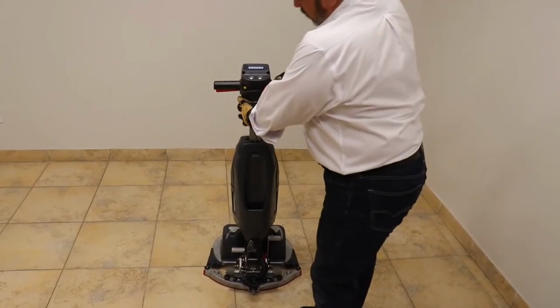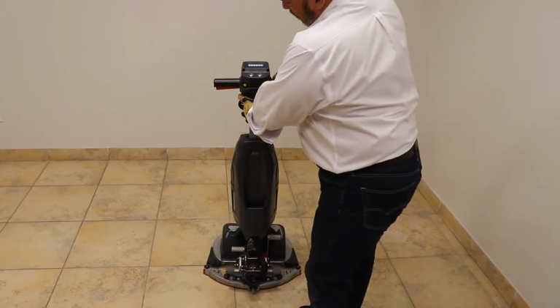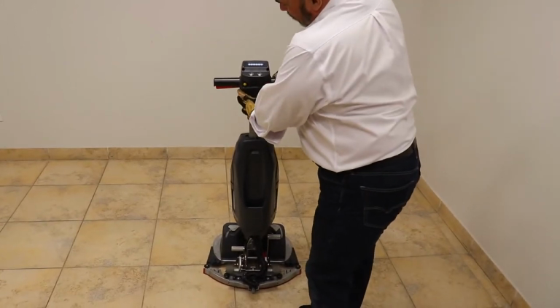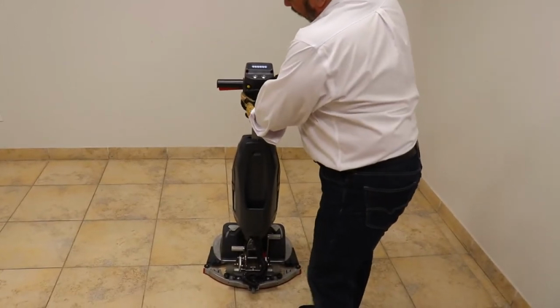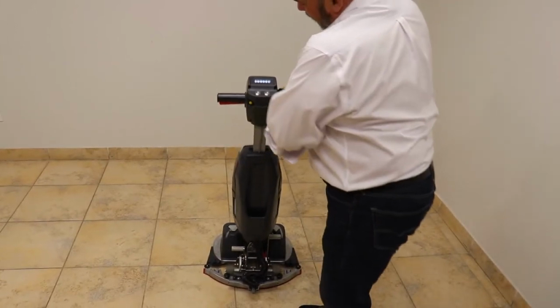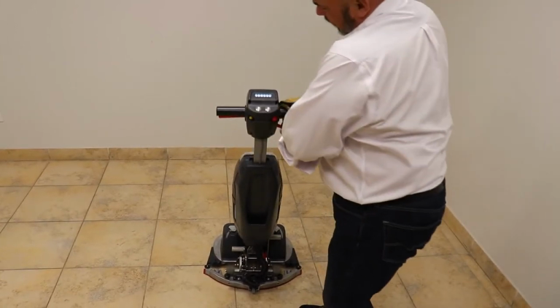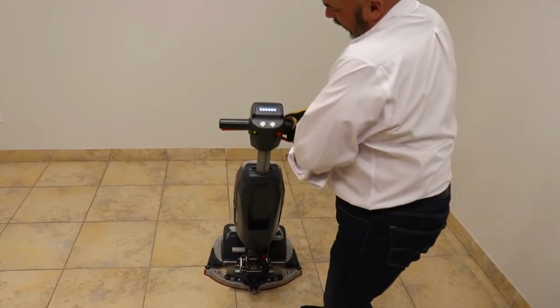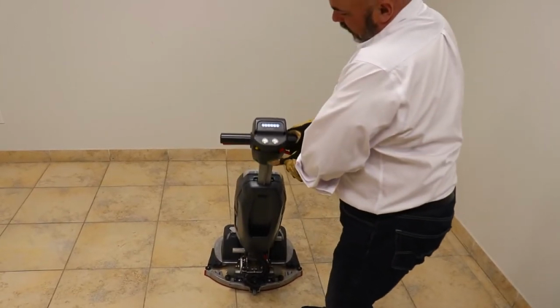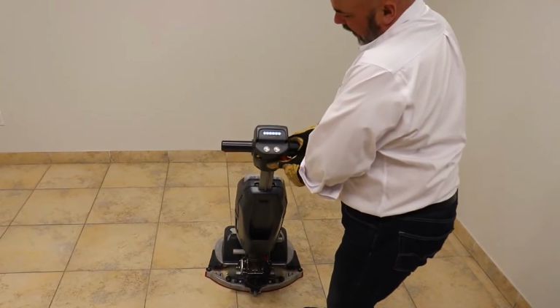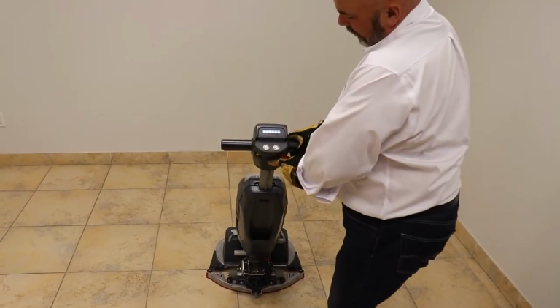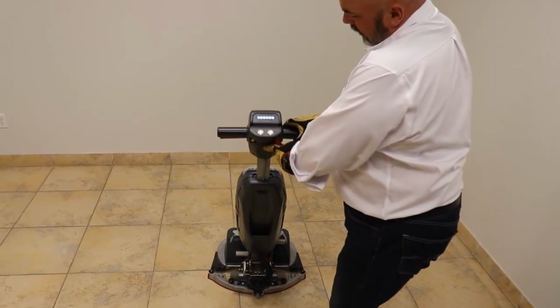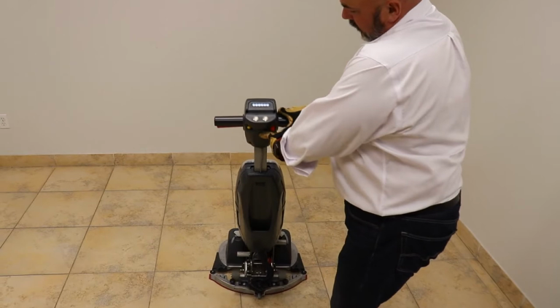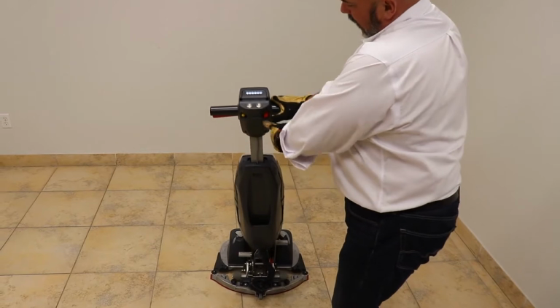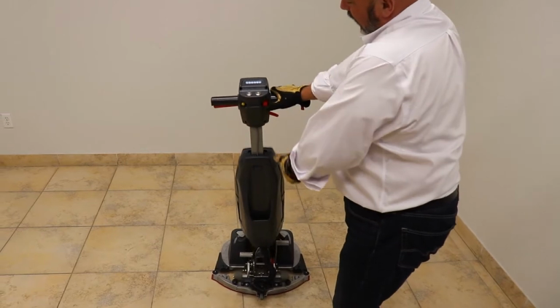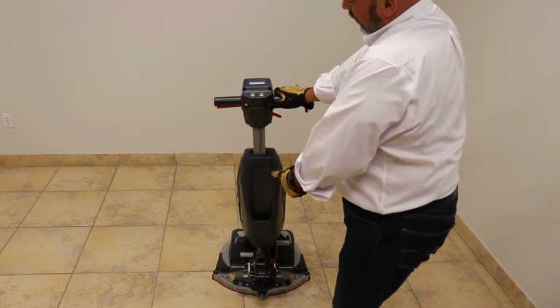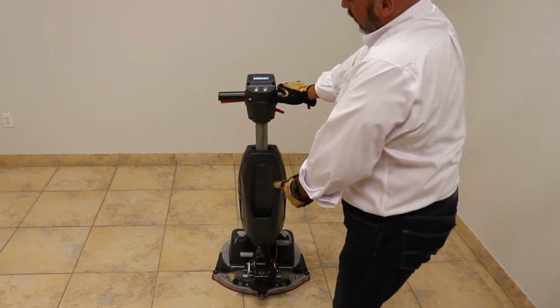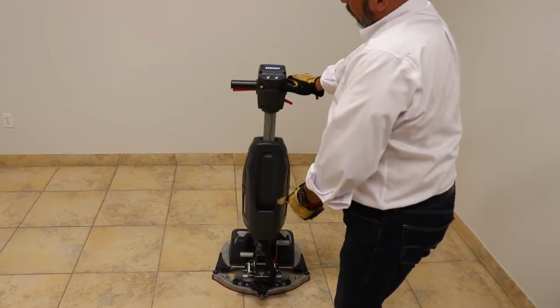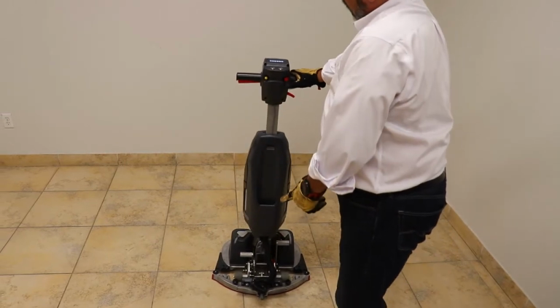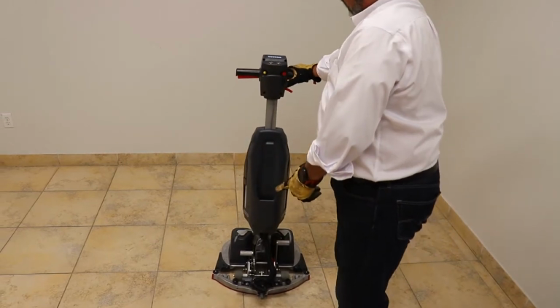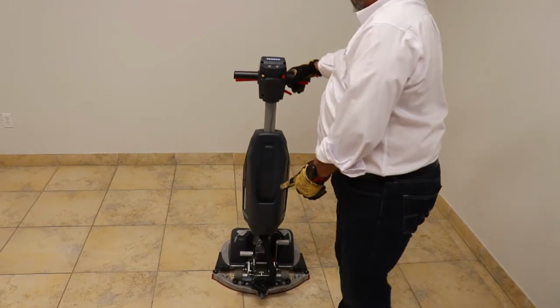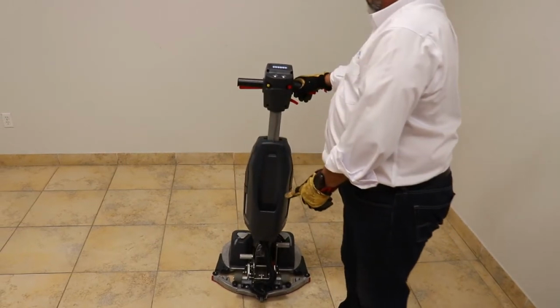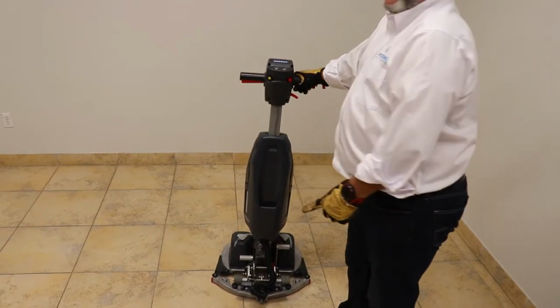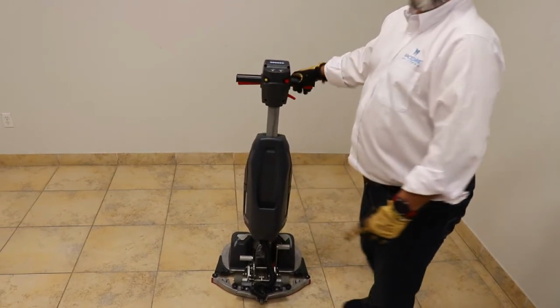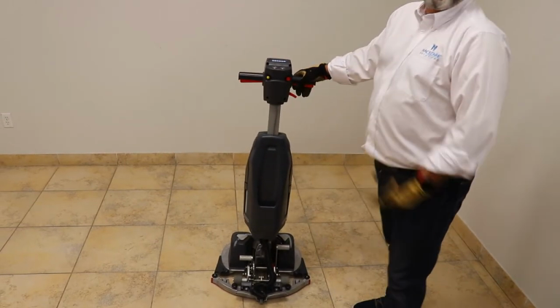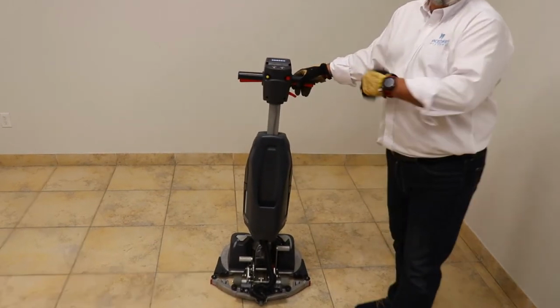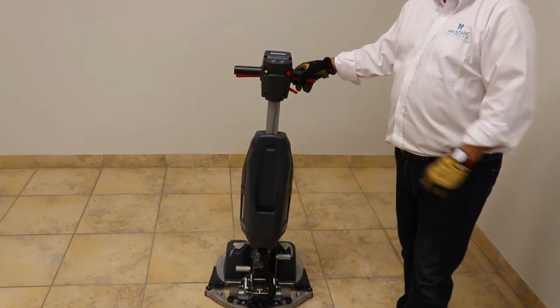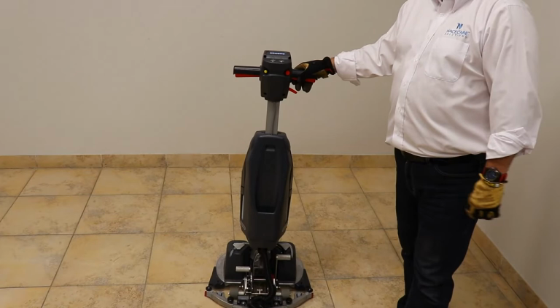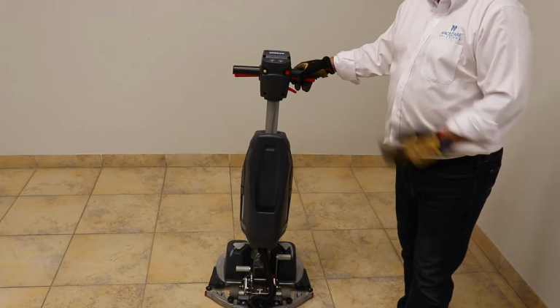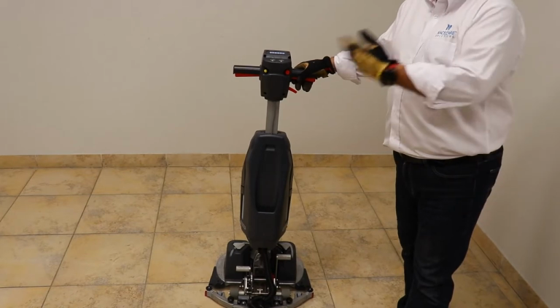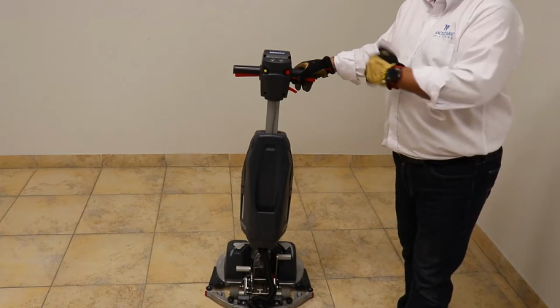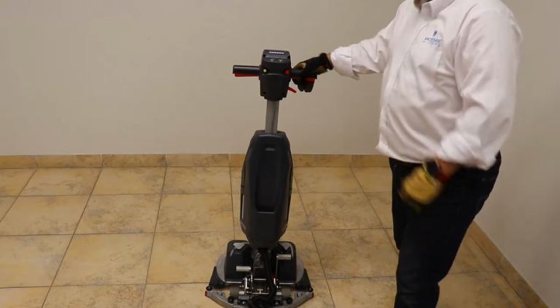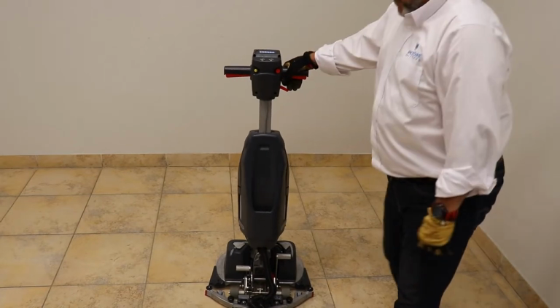You're going to be able to lock the handle in place when you're done. Bring the handle up, push the red button, and you'll hear a click. Now the handle's locked so it's not going to flop around.